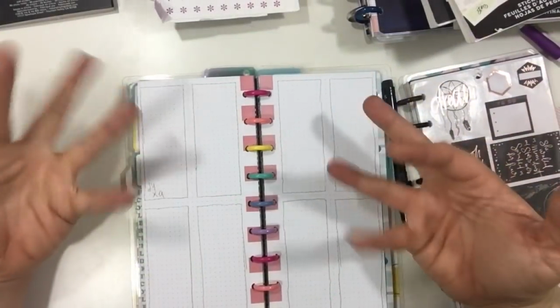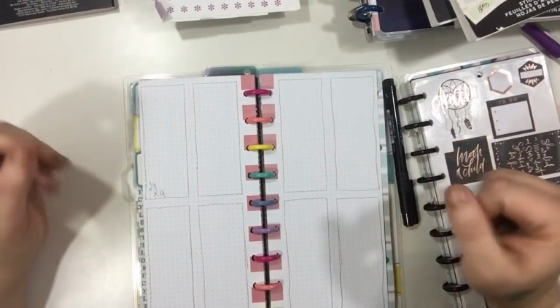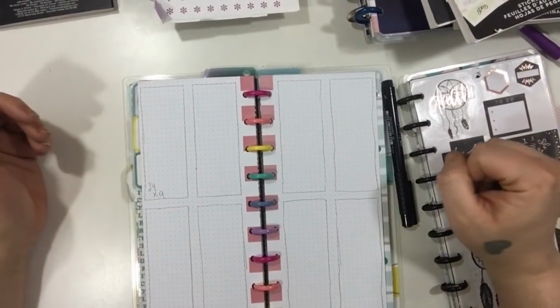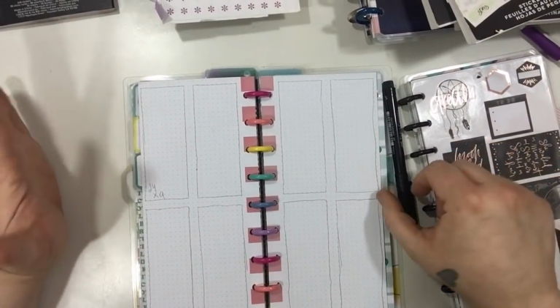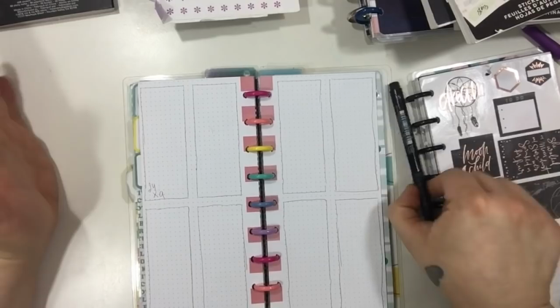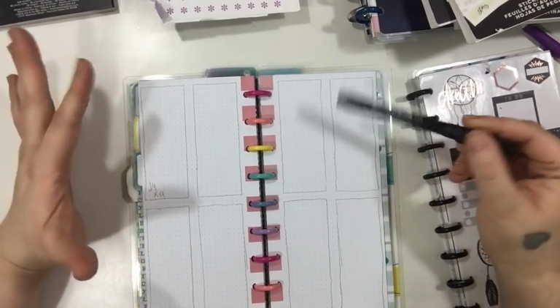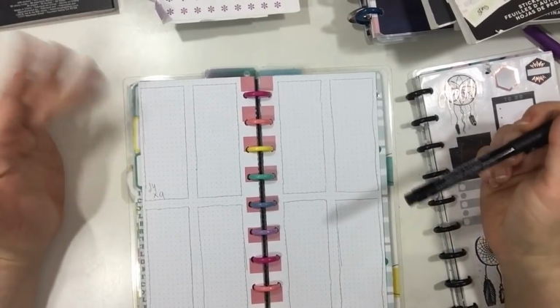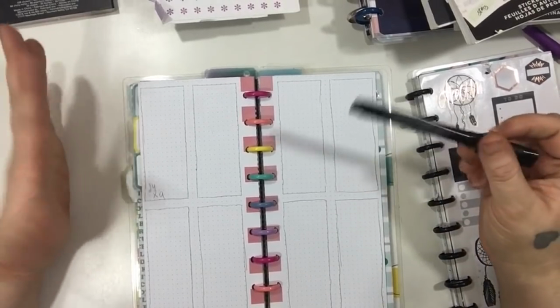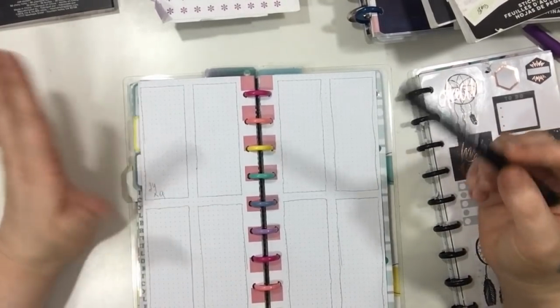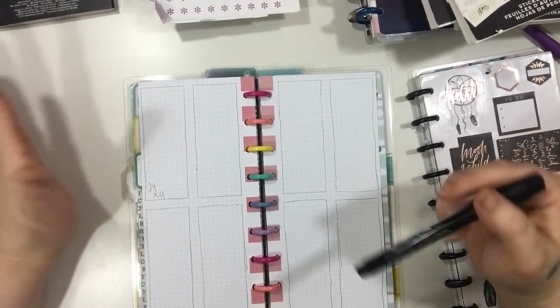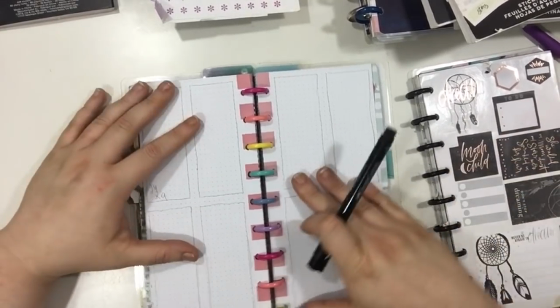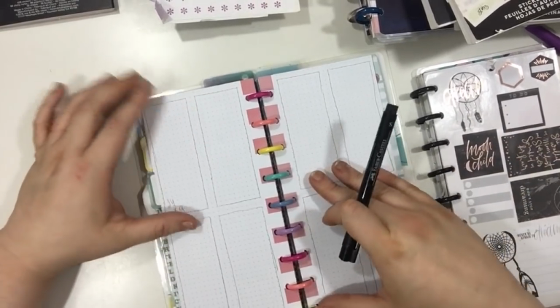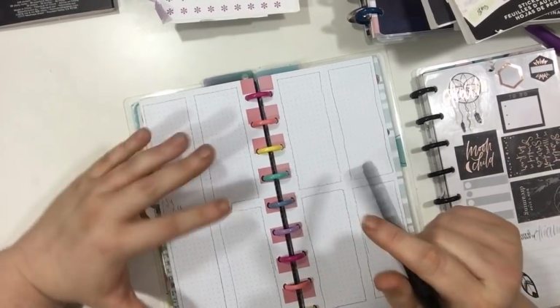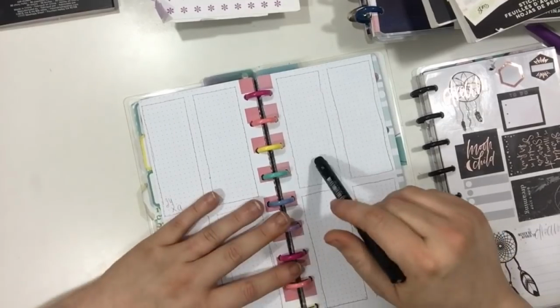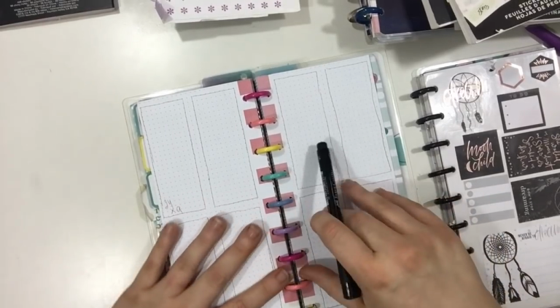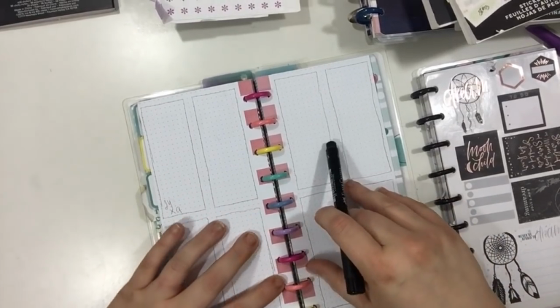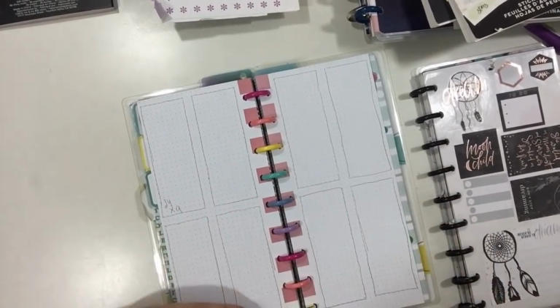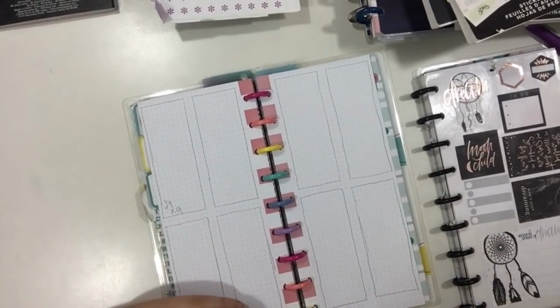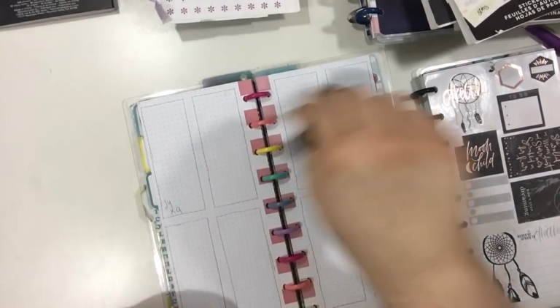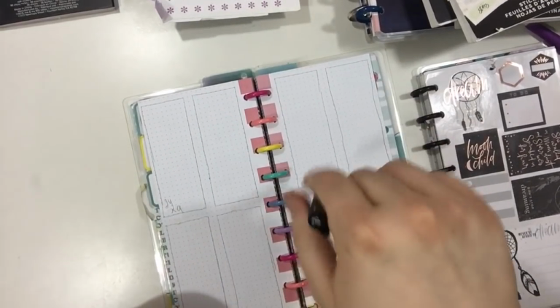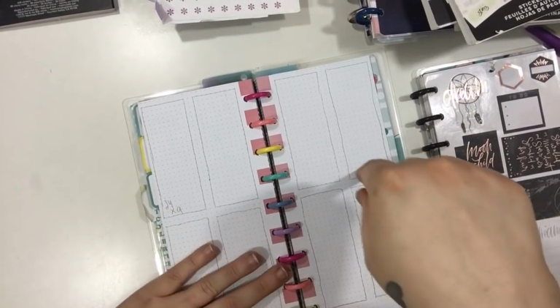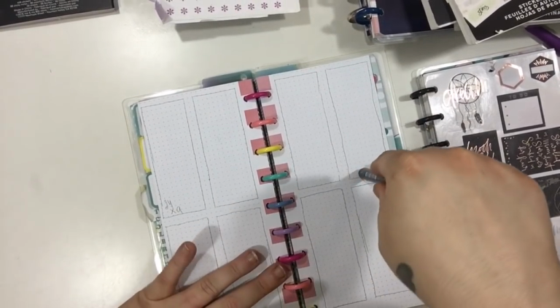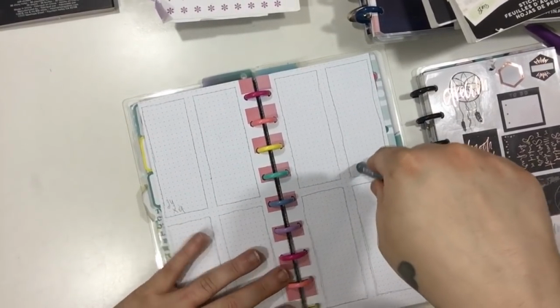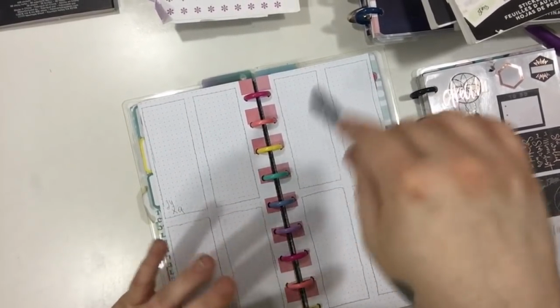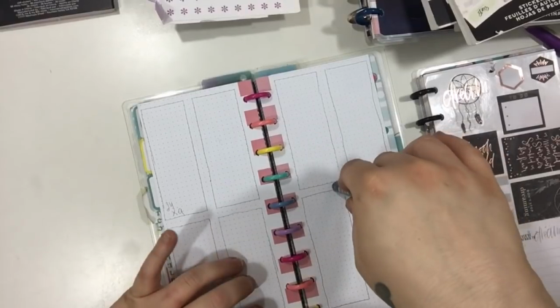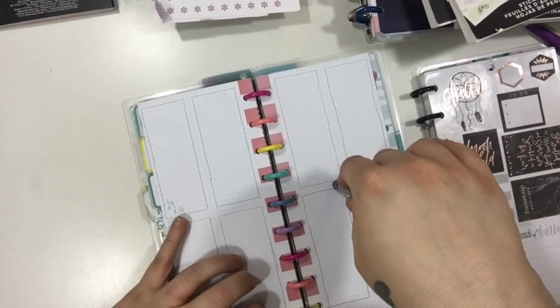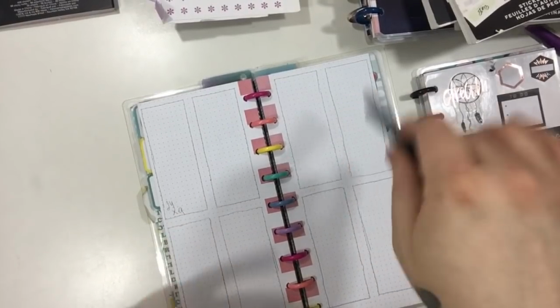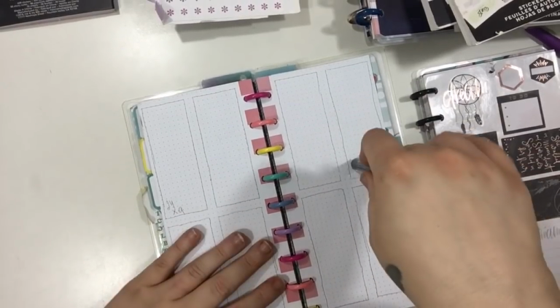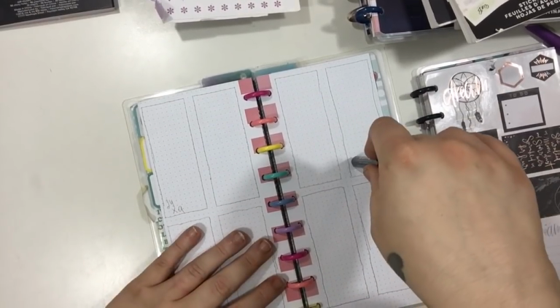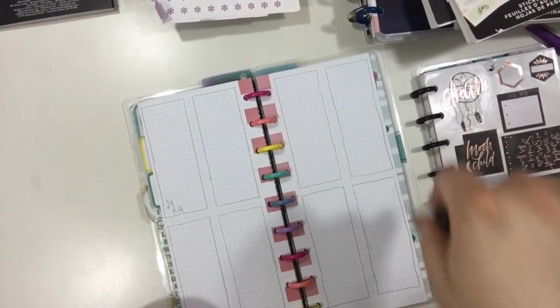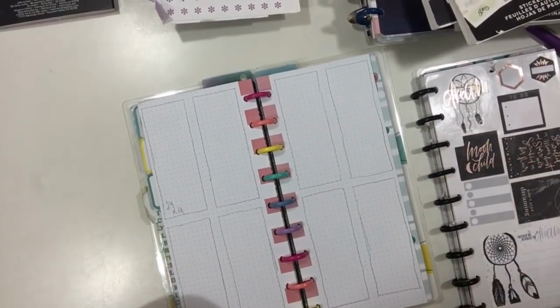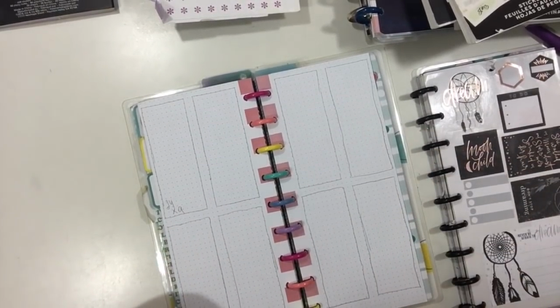Hi guys, thanks for joining me today. Today I'm going to be planning in my Hobonichi slash Happy Notes. I'm doing a different layout as you can see — I've changed it up a little bit. I've done a layout like this before but never done a video on it, so I thought I would show you guys how to do a different style layout.